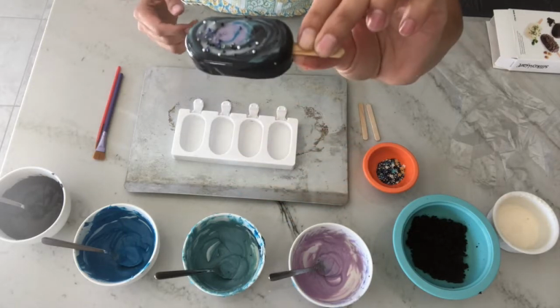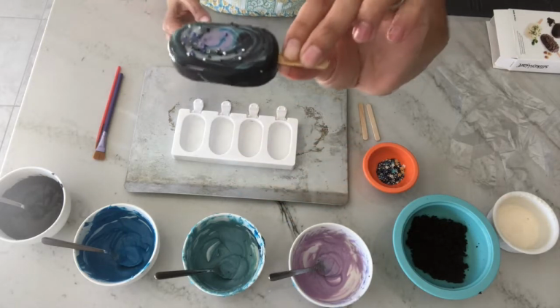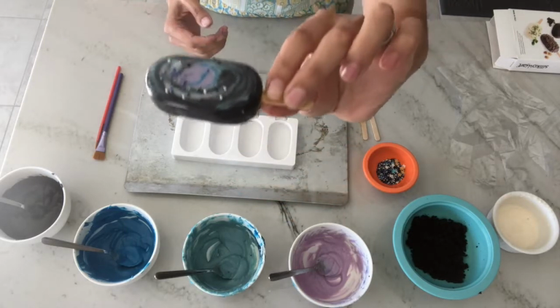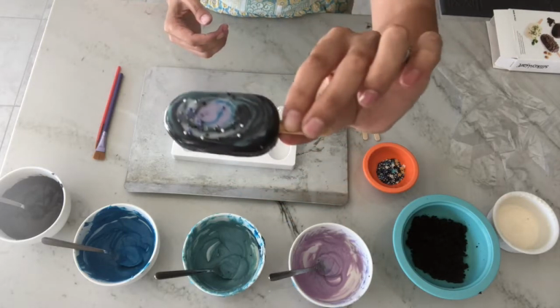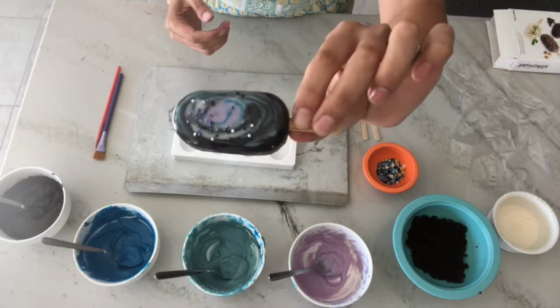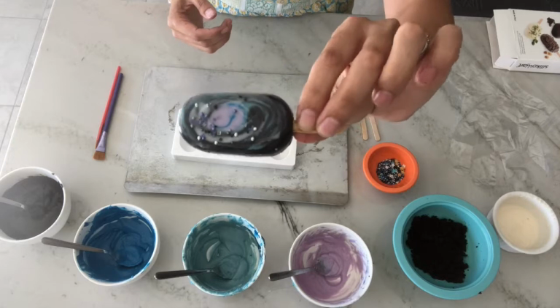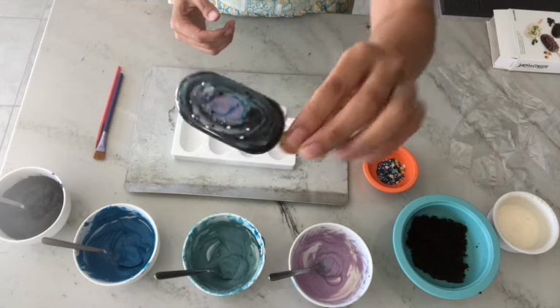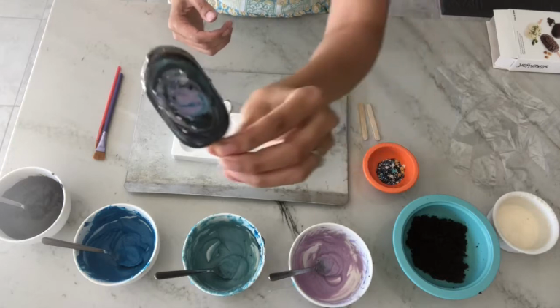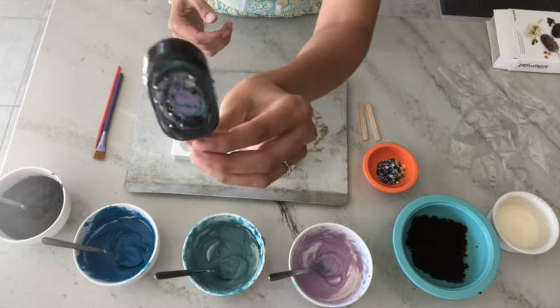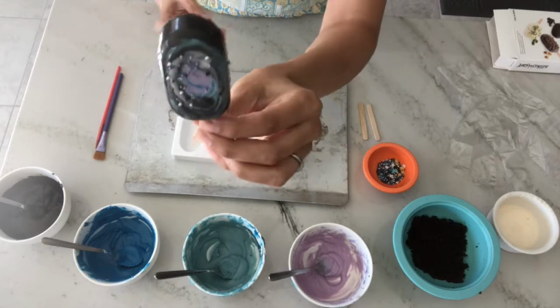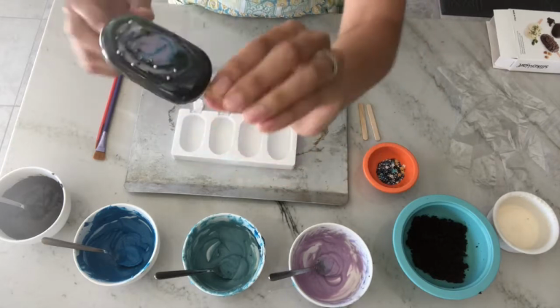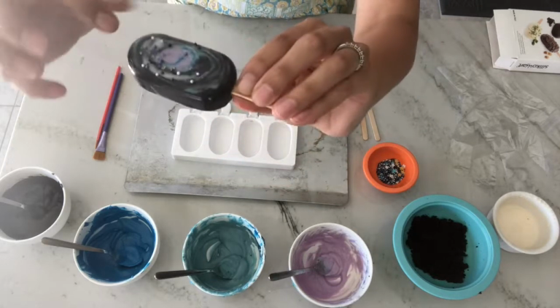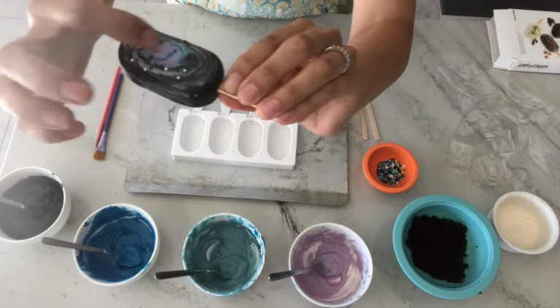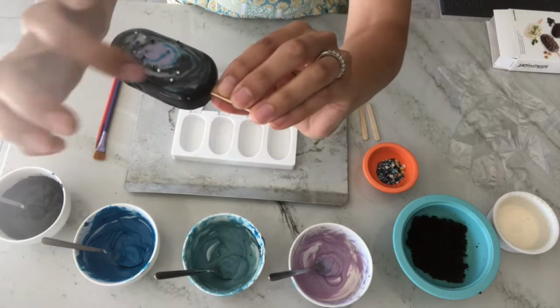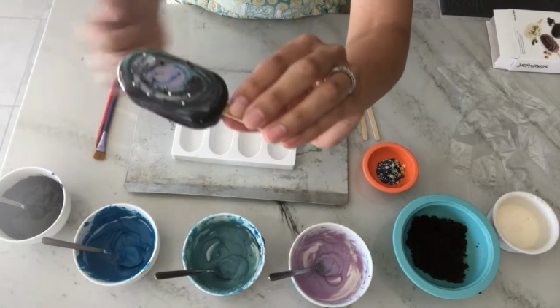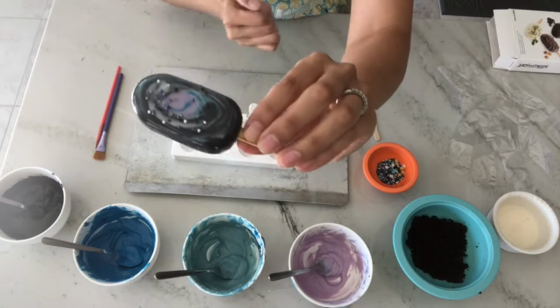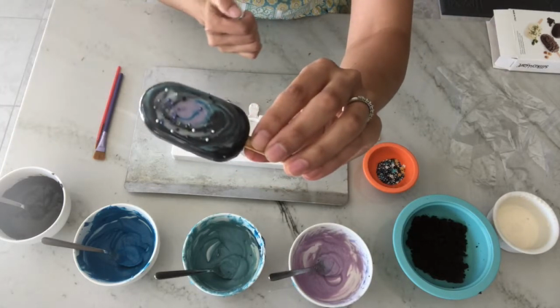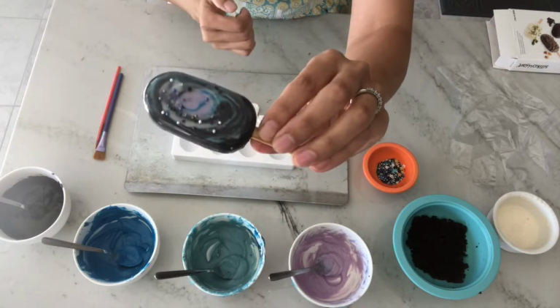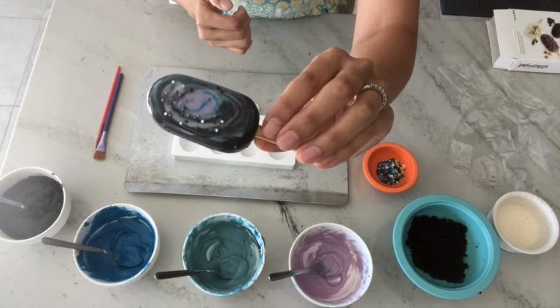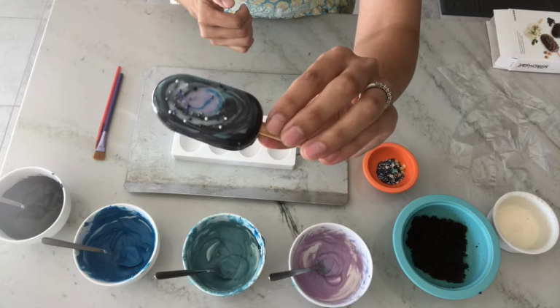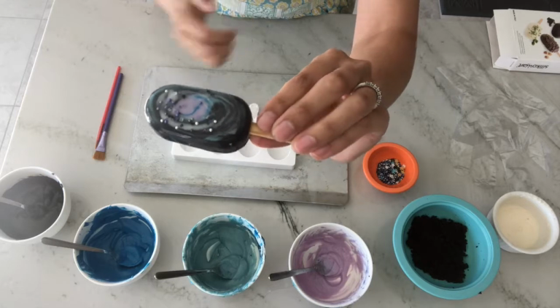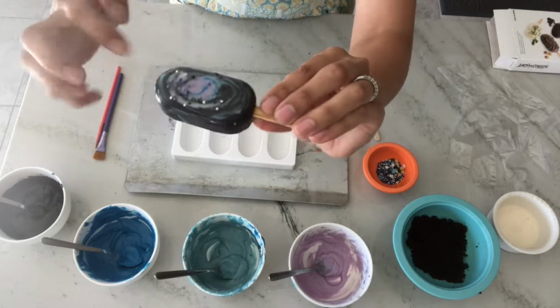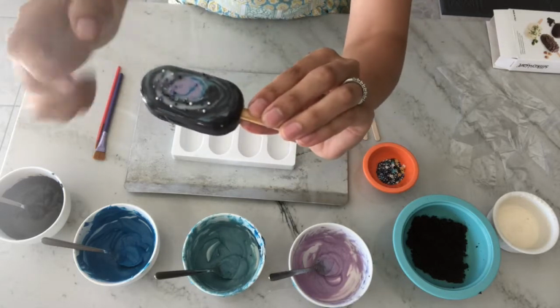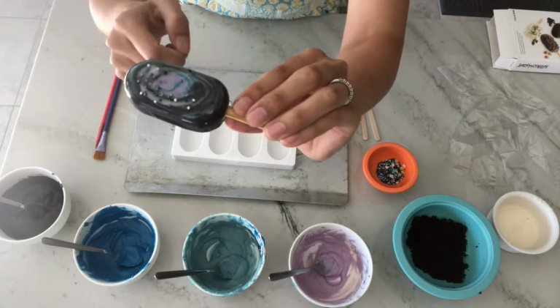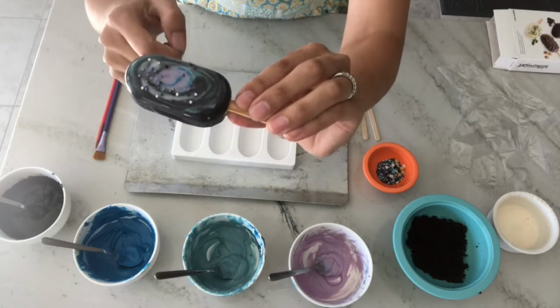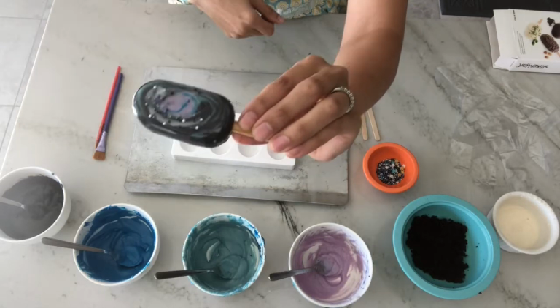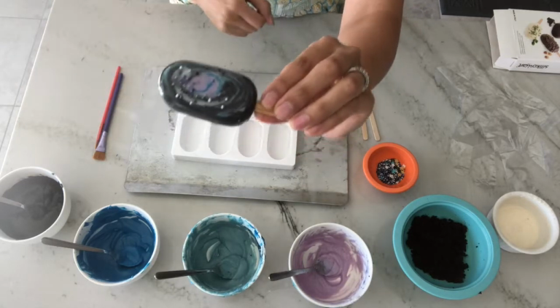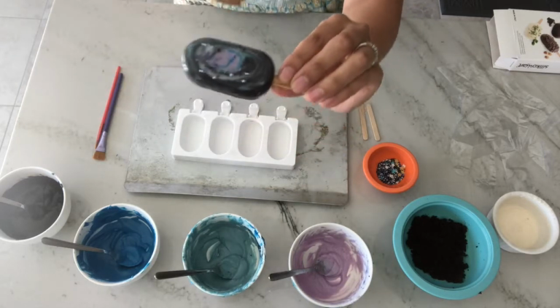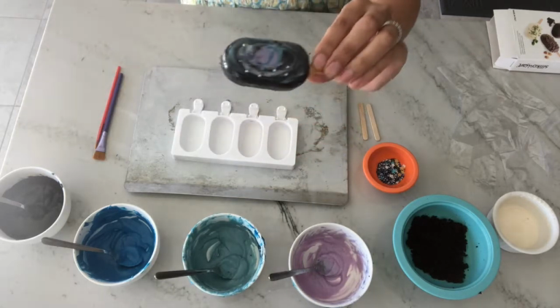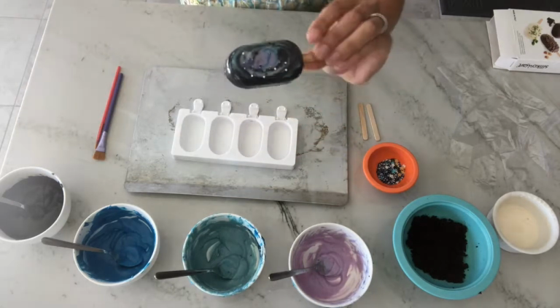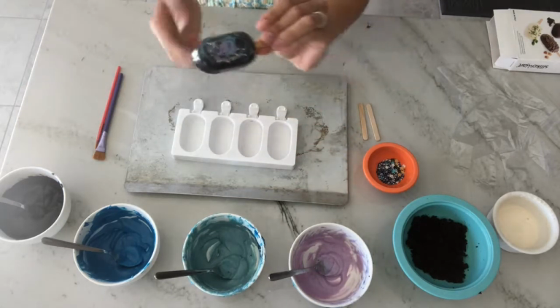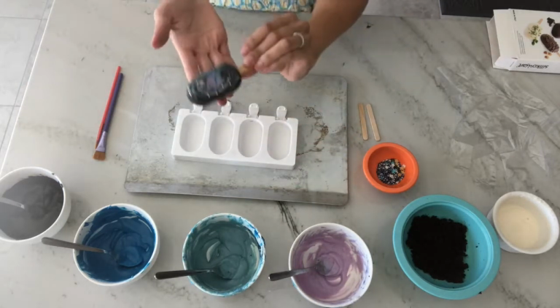There are lots of different types of galaxy shapes. I decided to go with a spiral formation — I just think they're really pretty and it was really easy to do using some paint brushes.